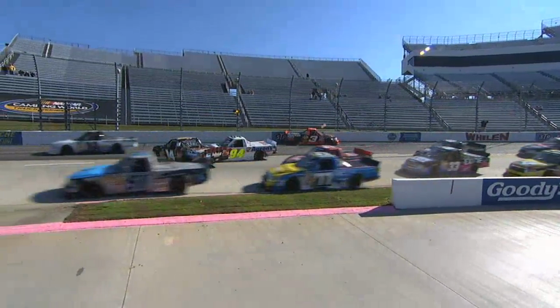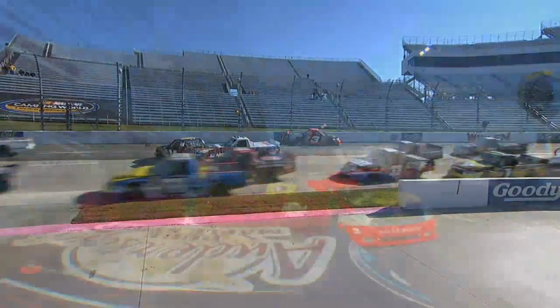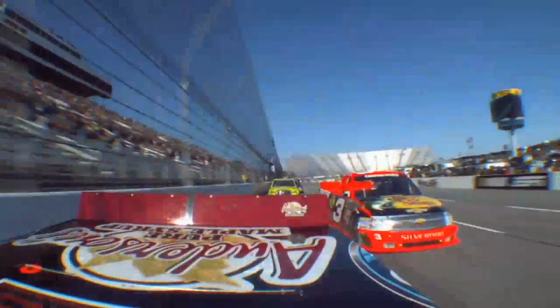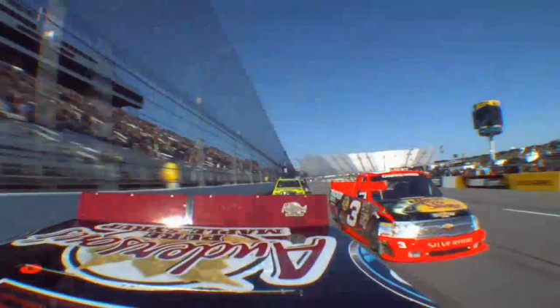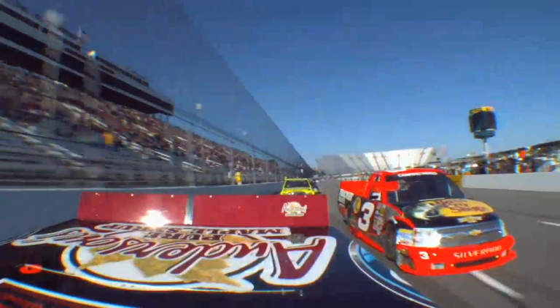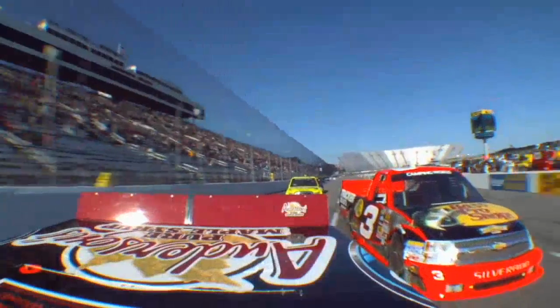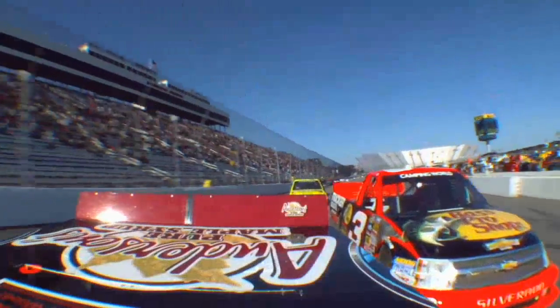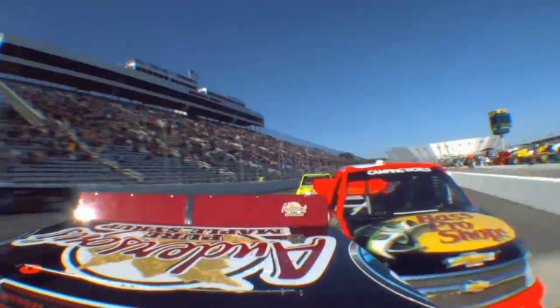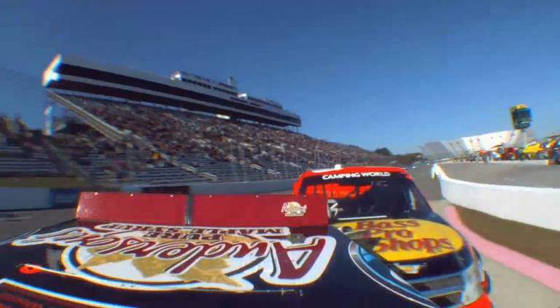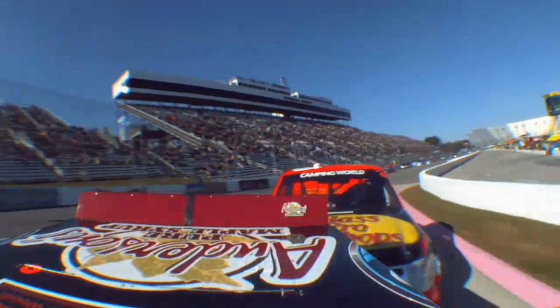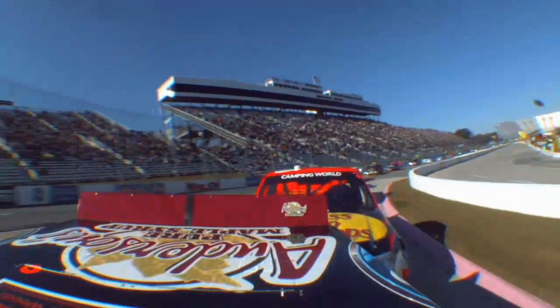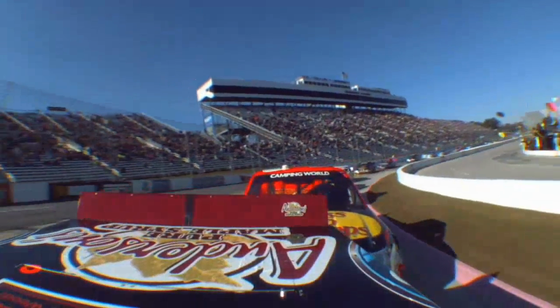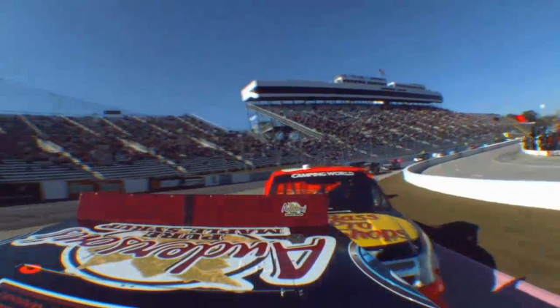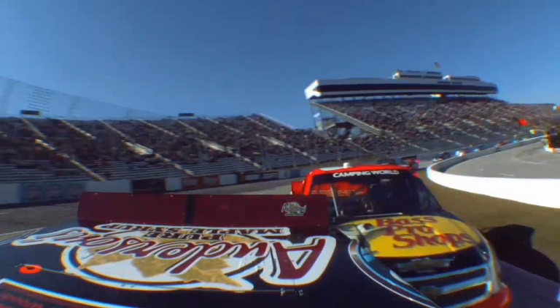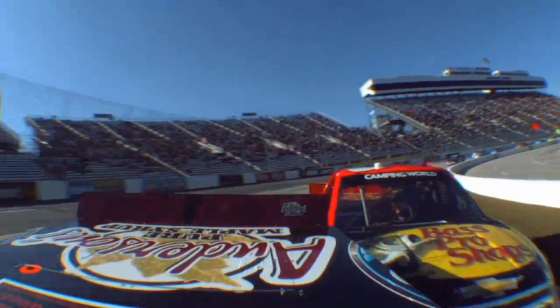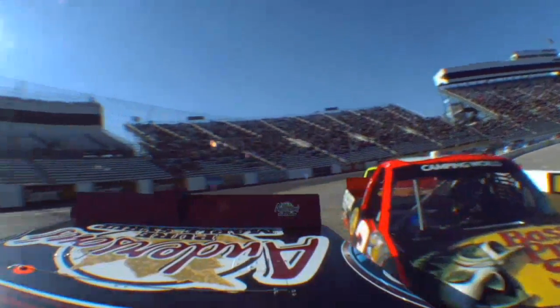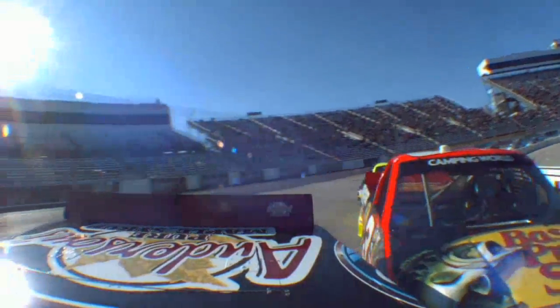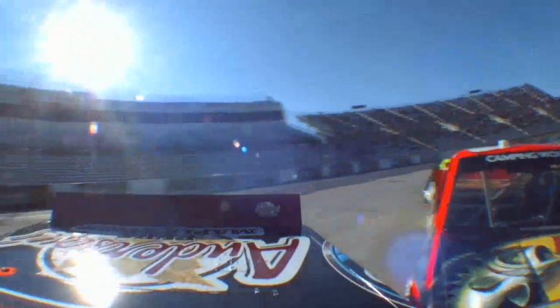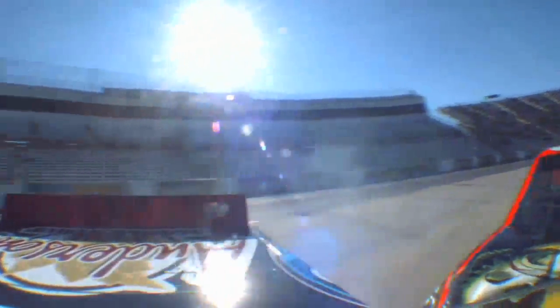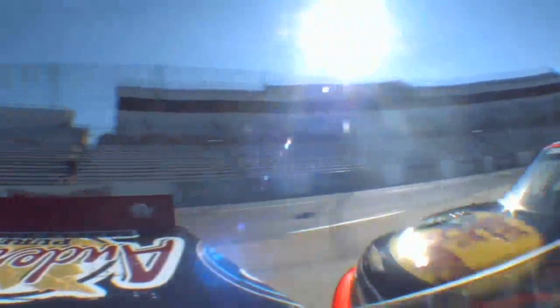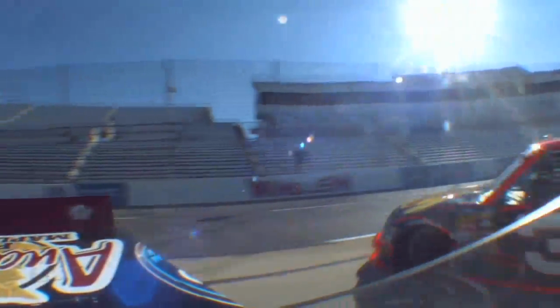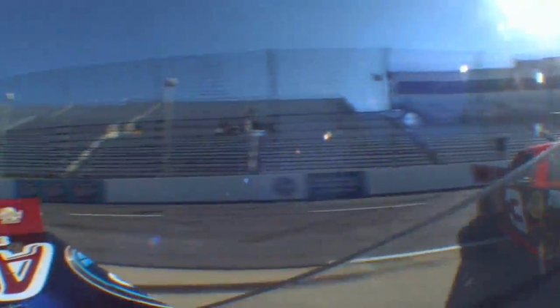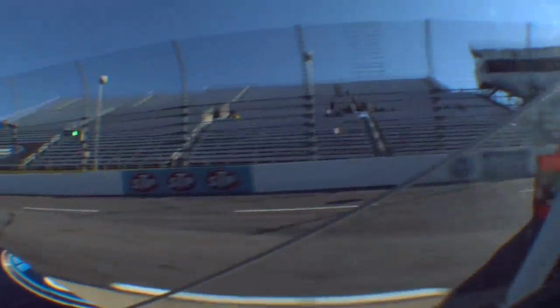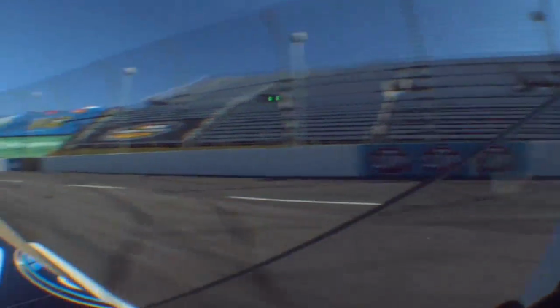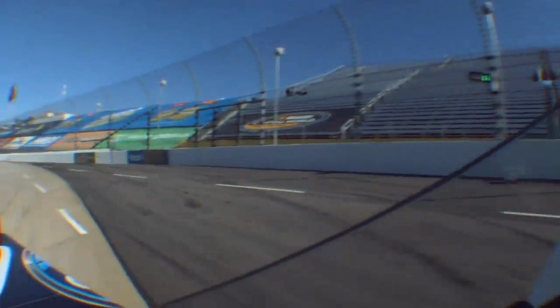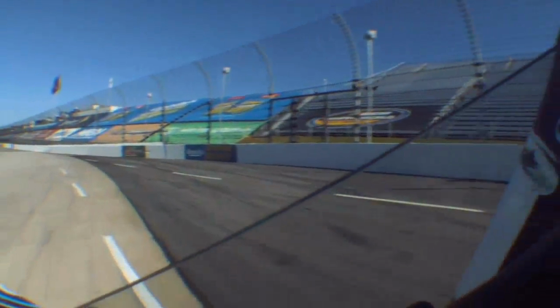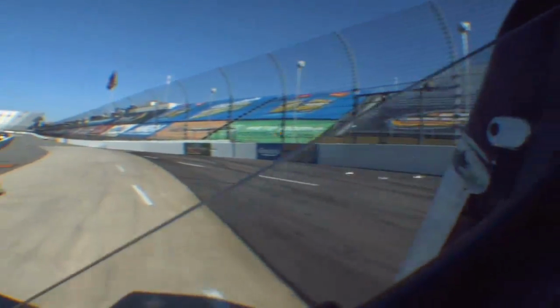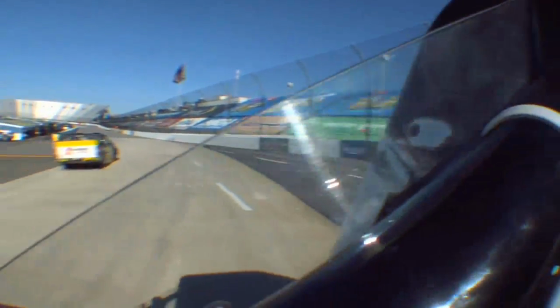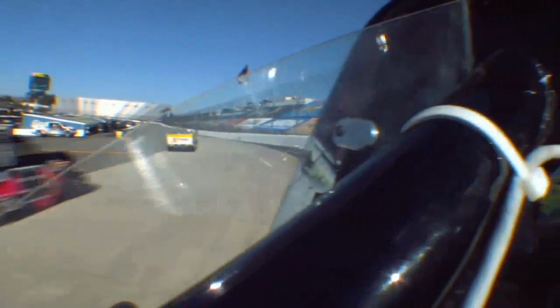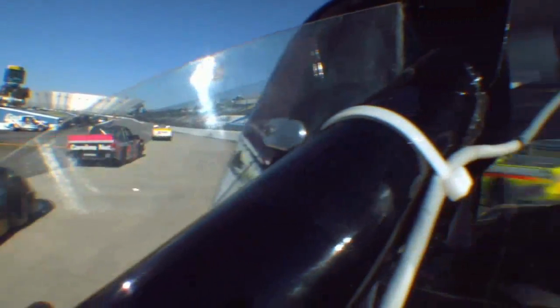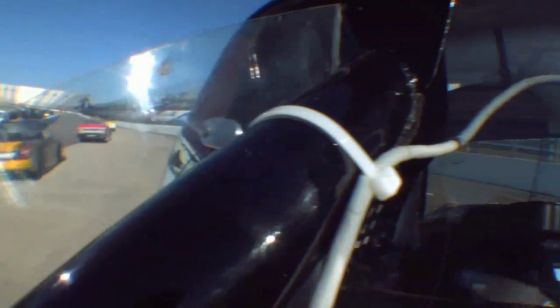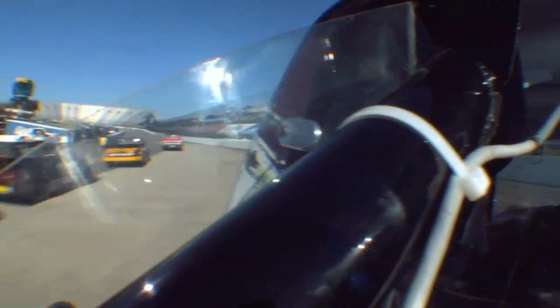Here's from Kevin Harvick's onboard. I think that first bump is one thing, but then just turning him after that is probably why Kevin was so upset.